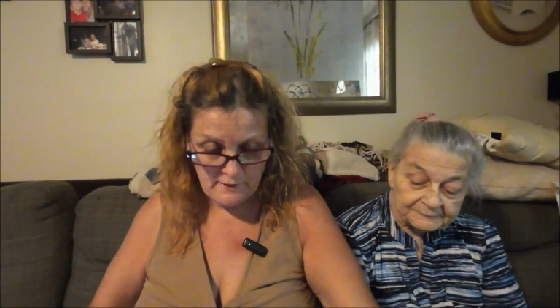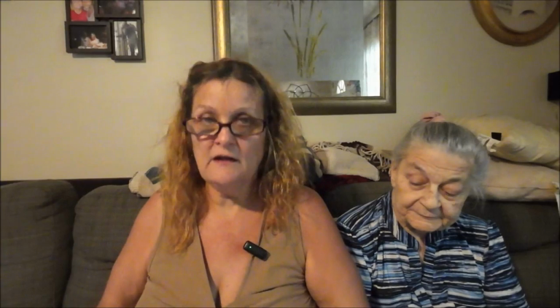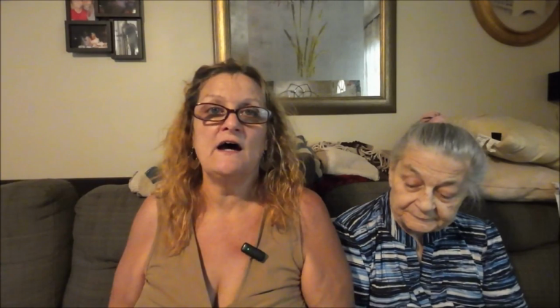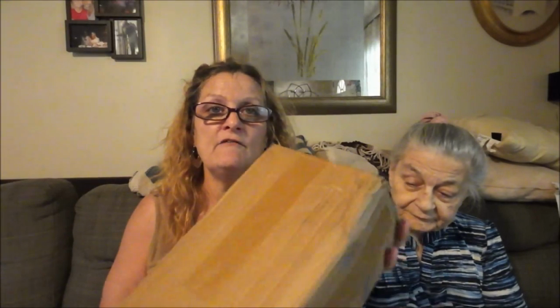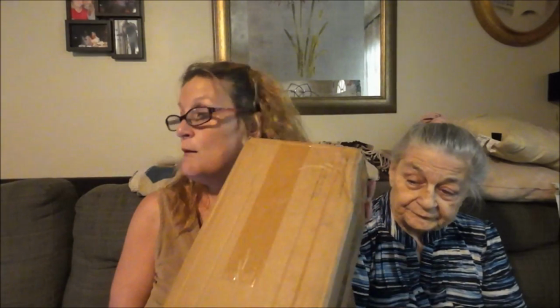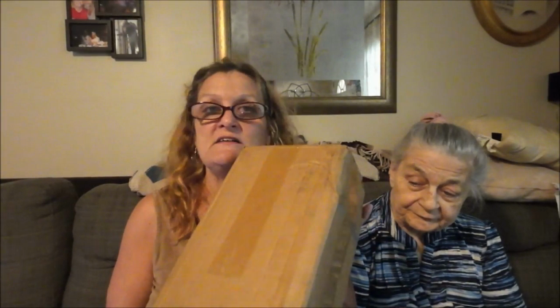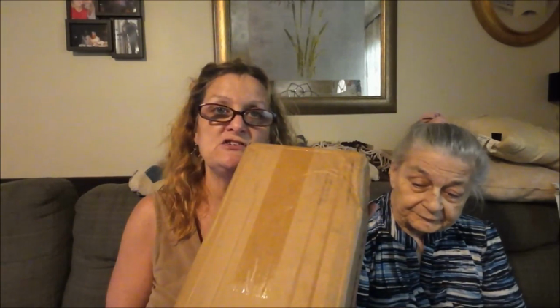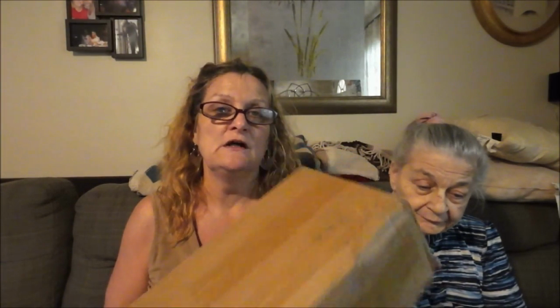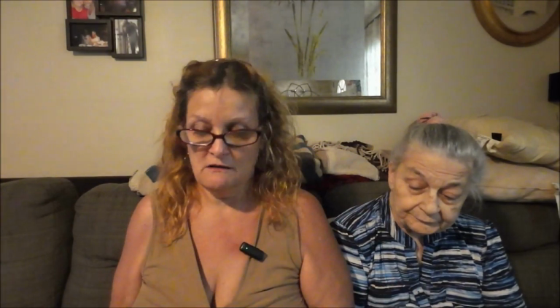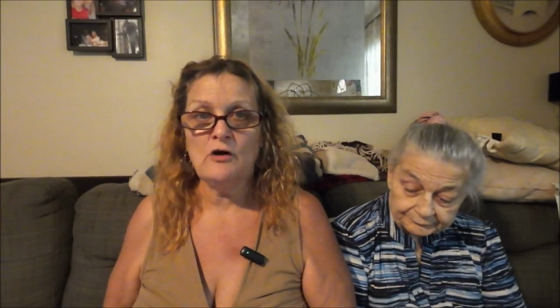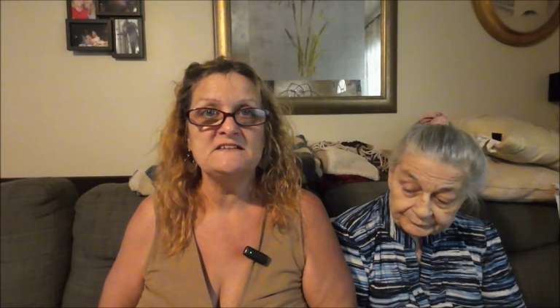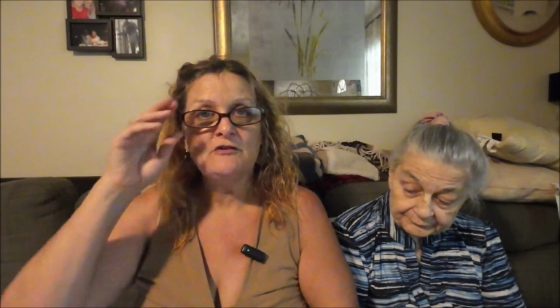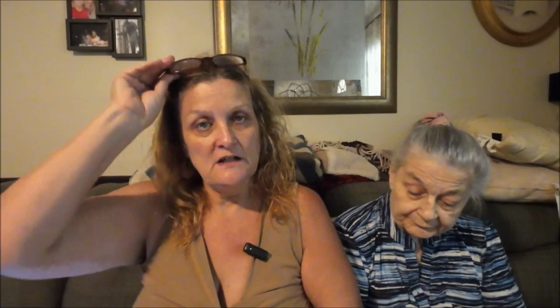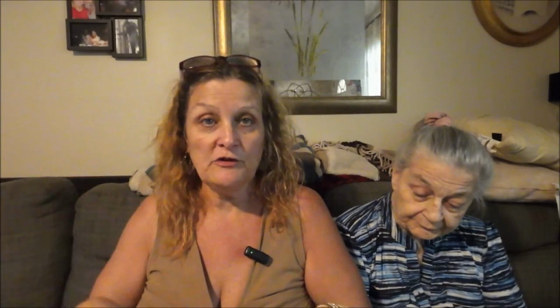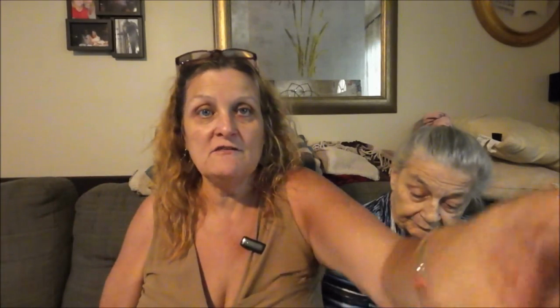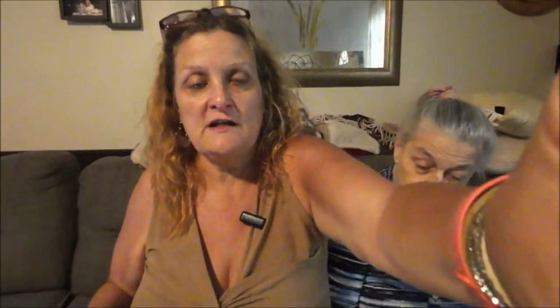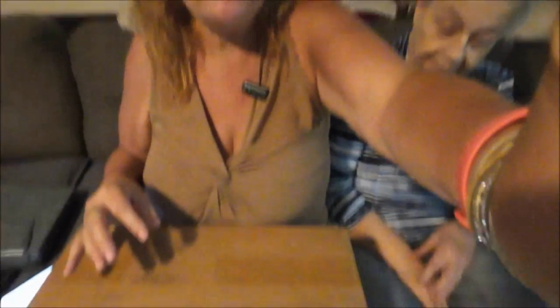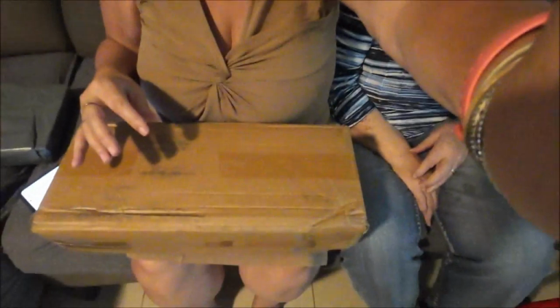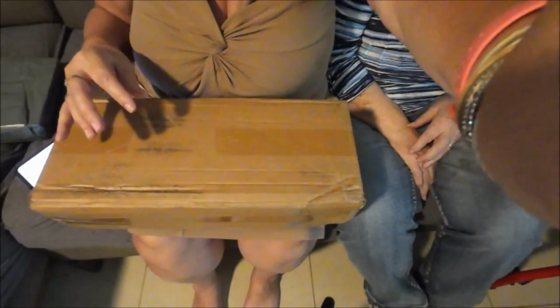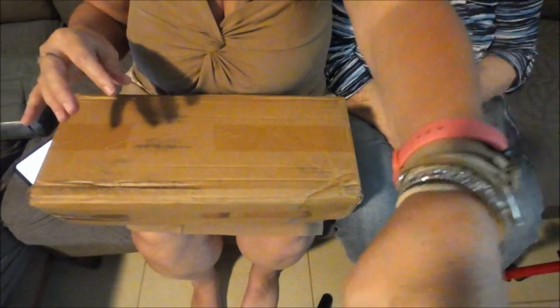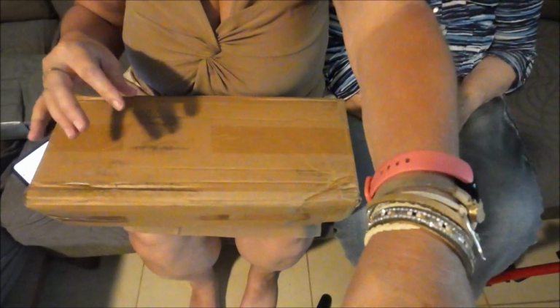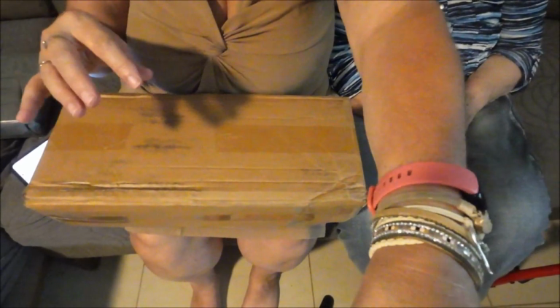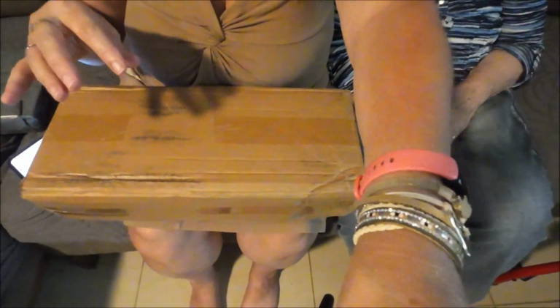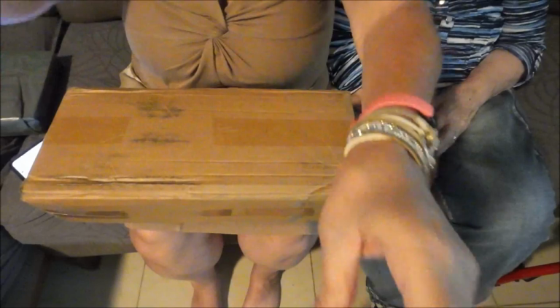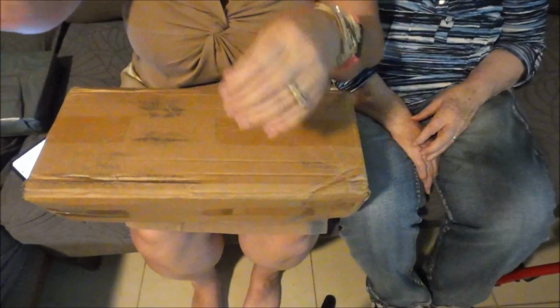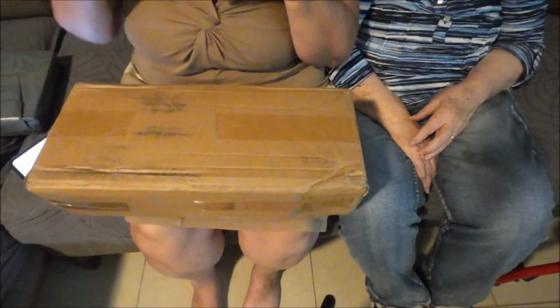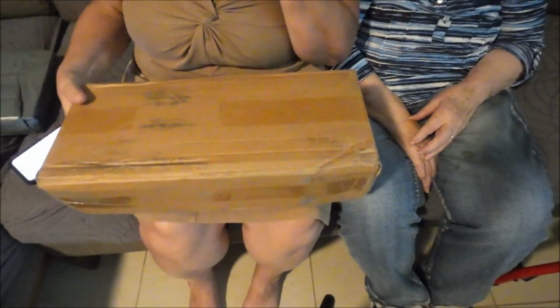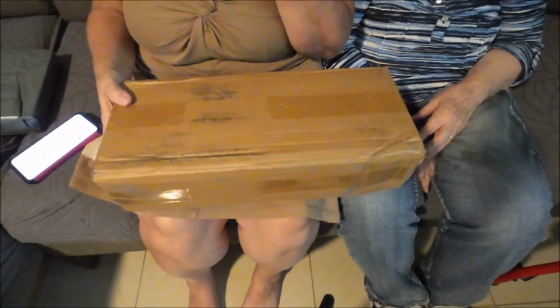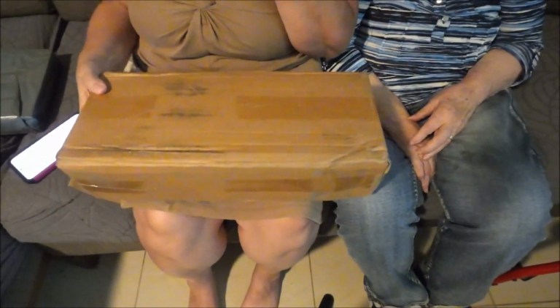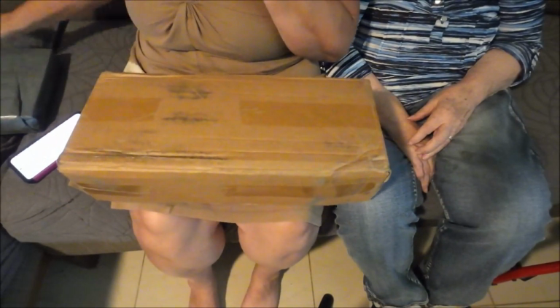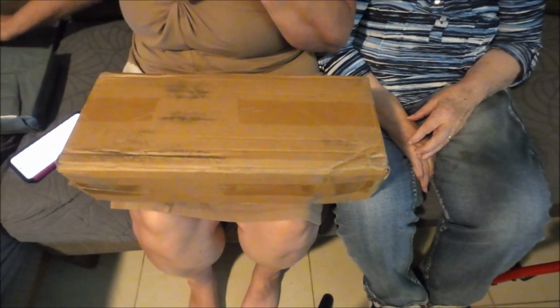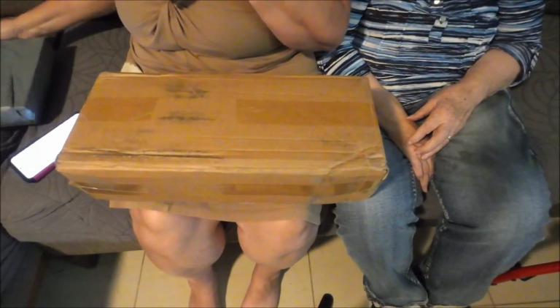We're back and I have a couple of boxes we're gonna open up first. I'm gonna bring you down so you guys can see what's going on here. There we go - this is a long box.